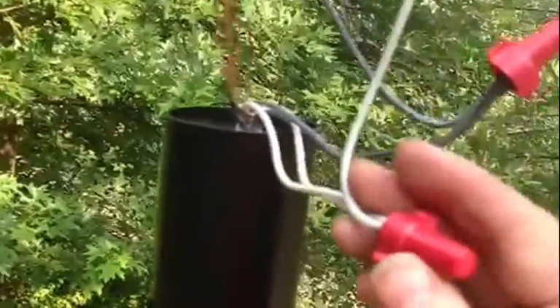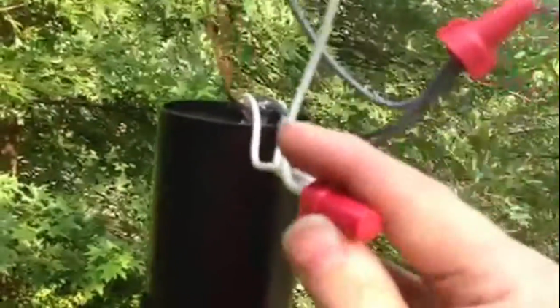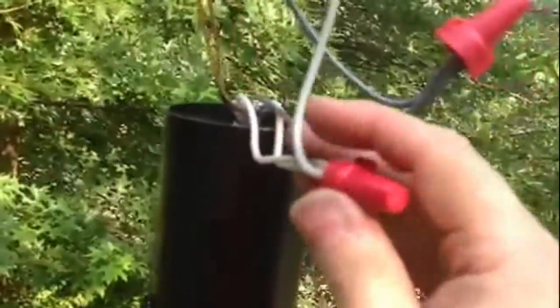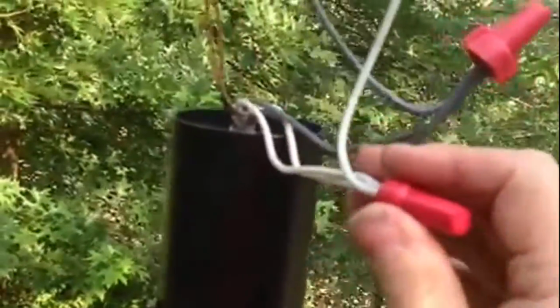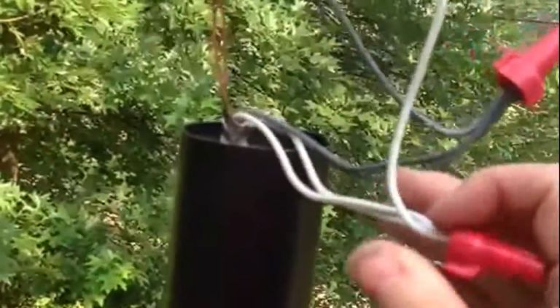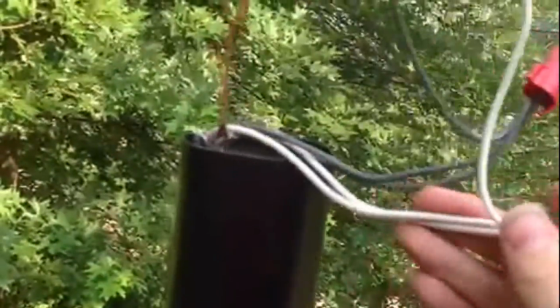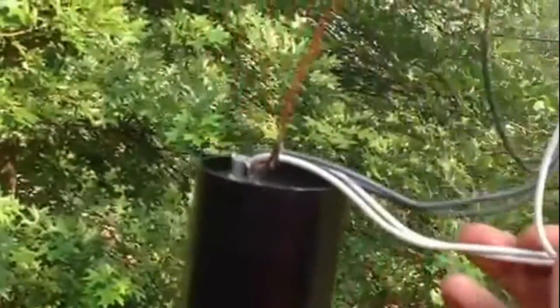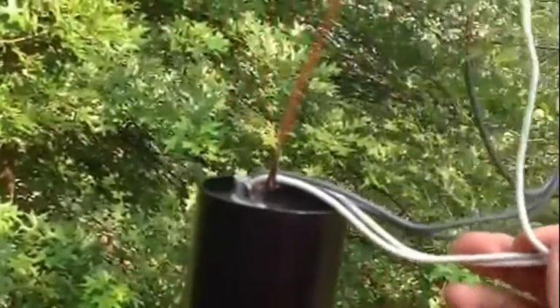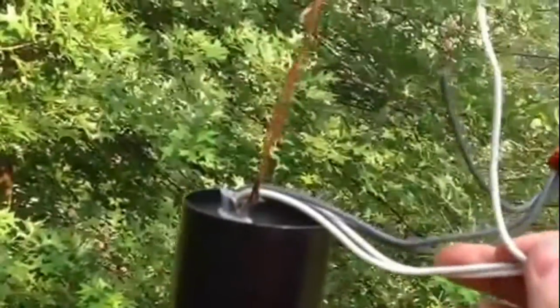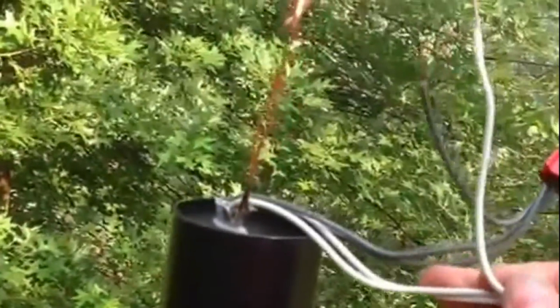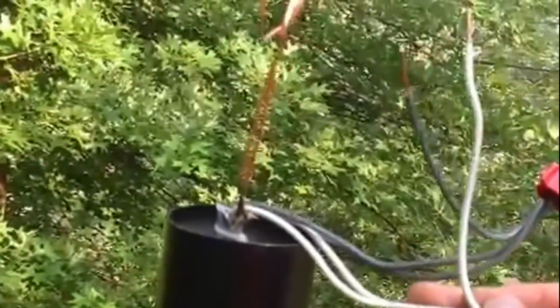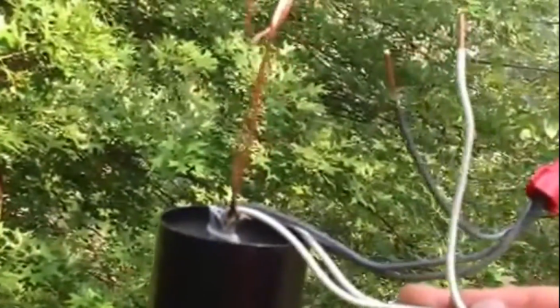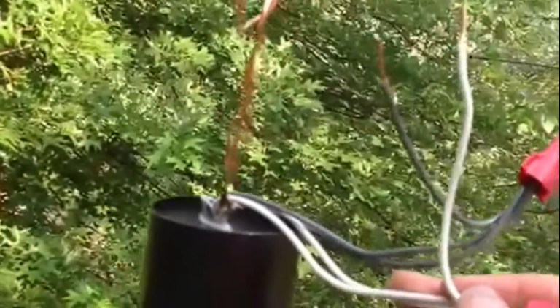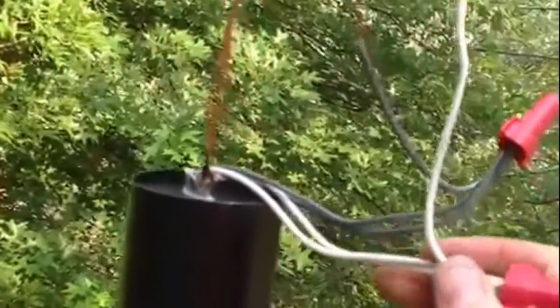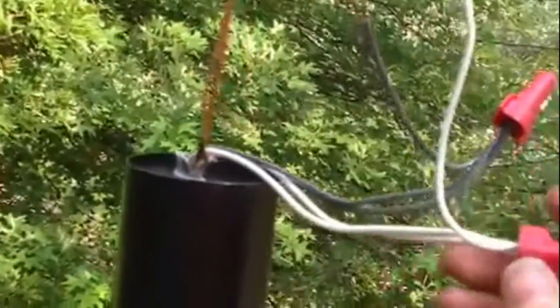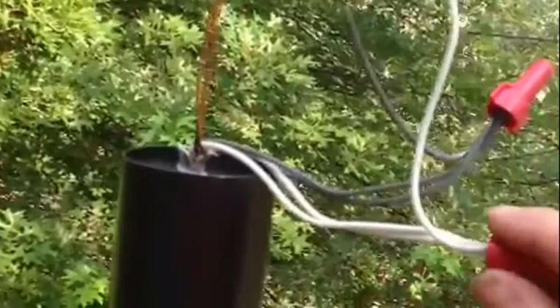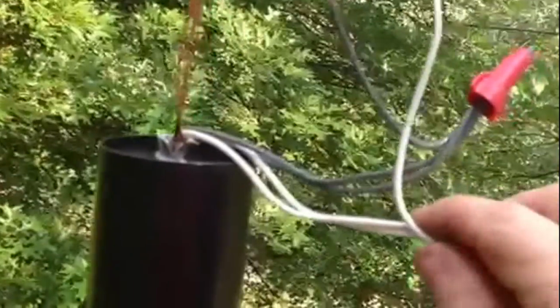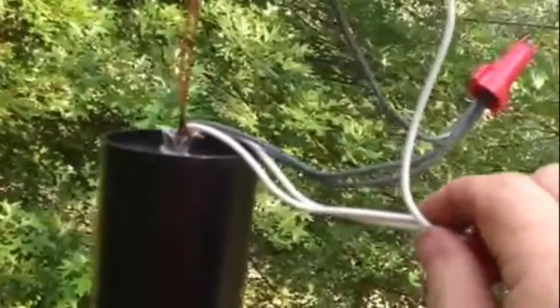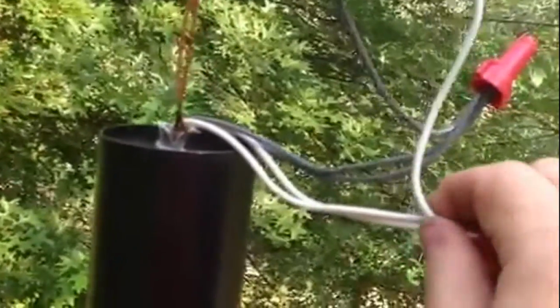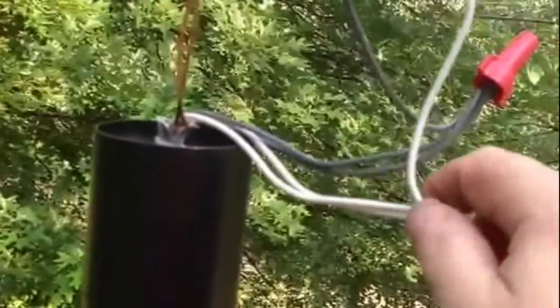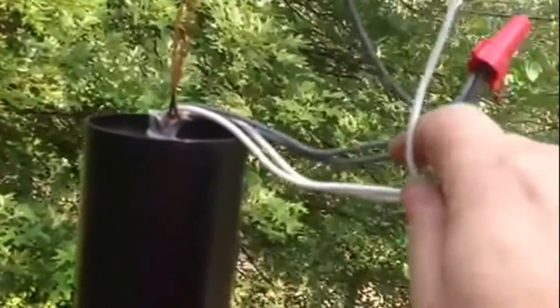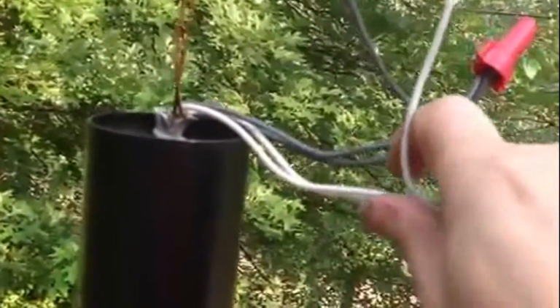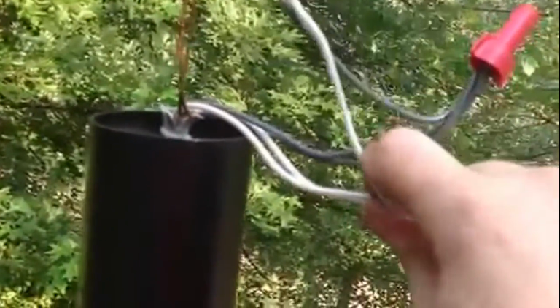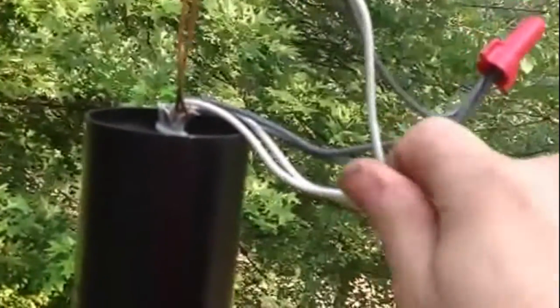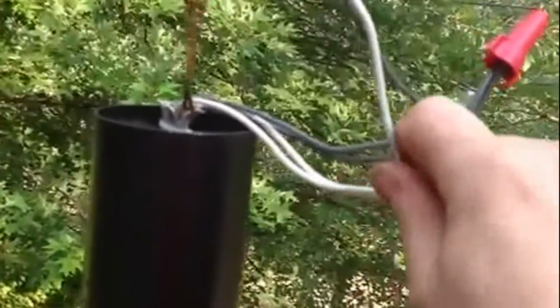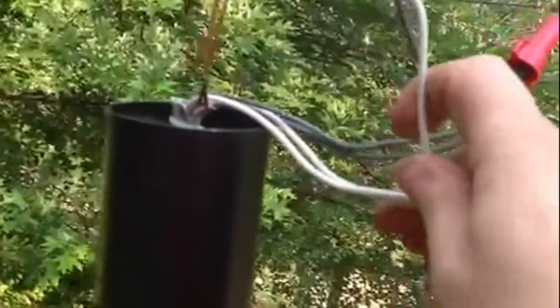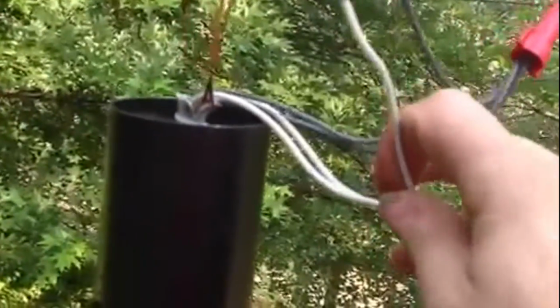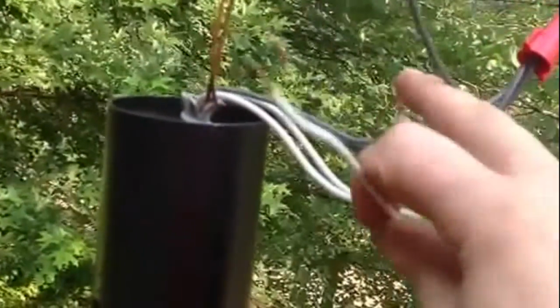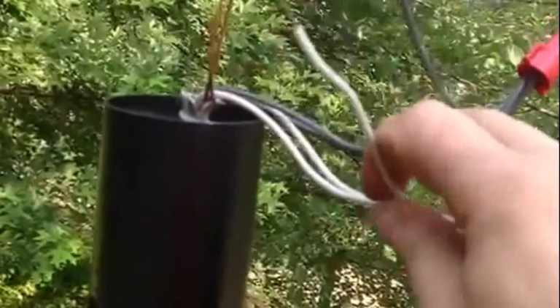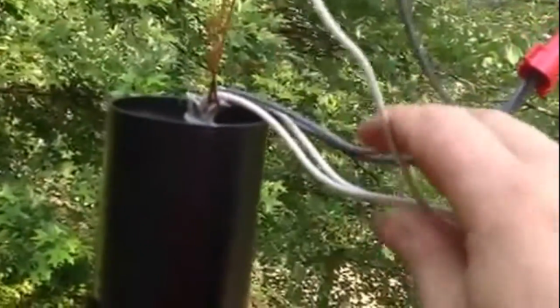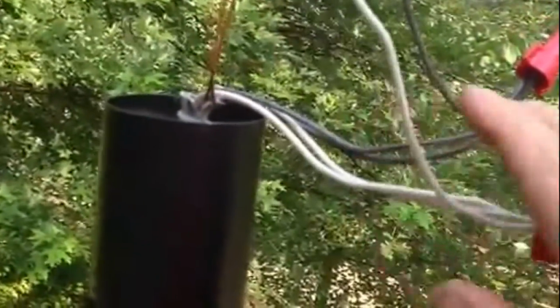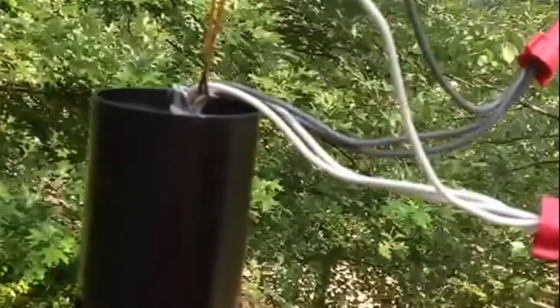I usually don't do that, but that's not a bad idea. So I'm going to tape these up and then tuck them in, and then we're going to wire the rest of it.